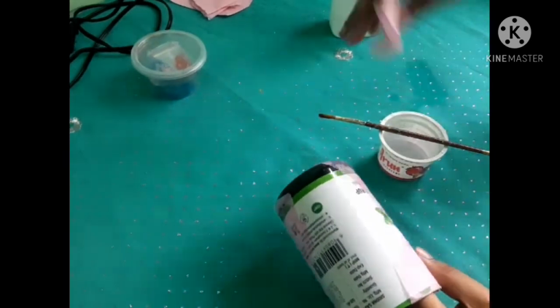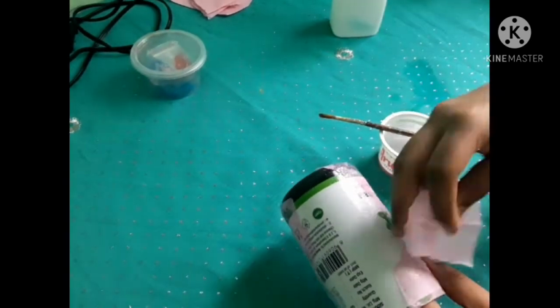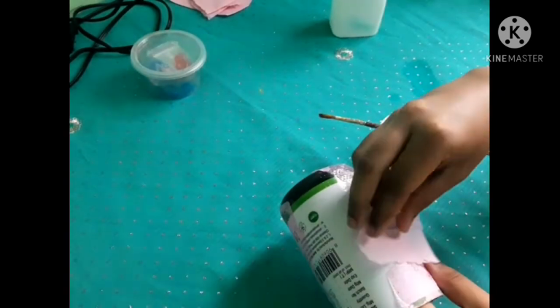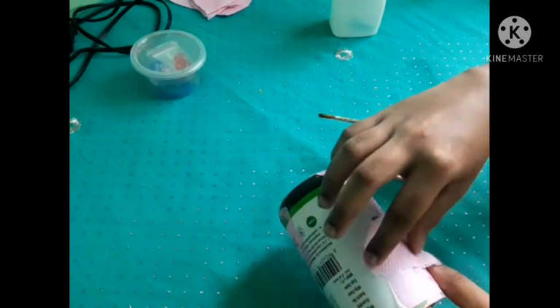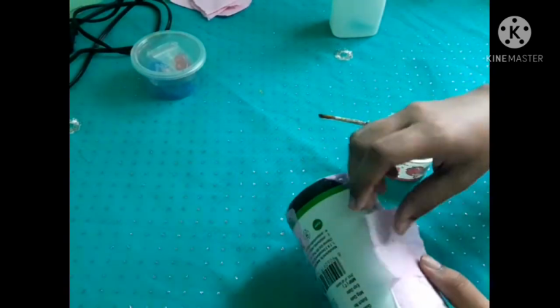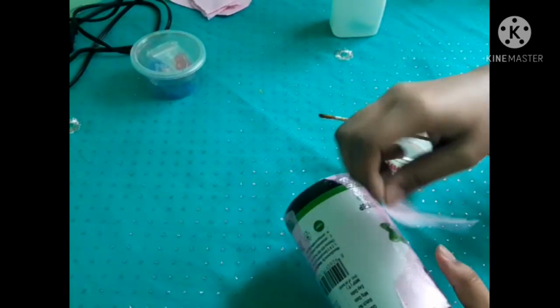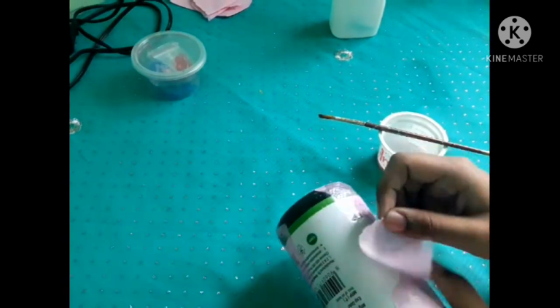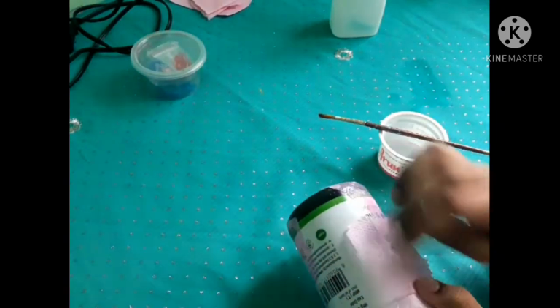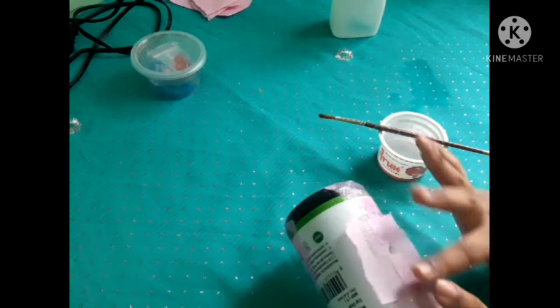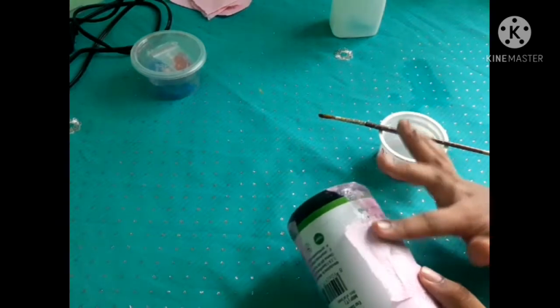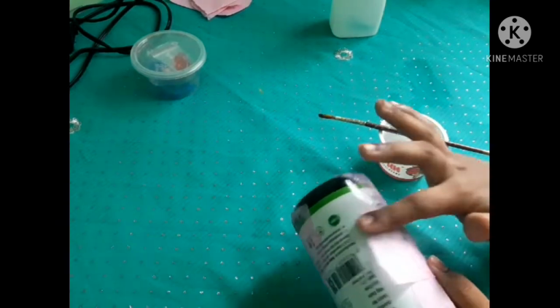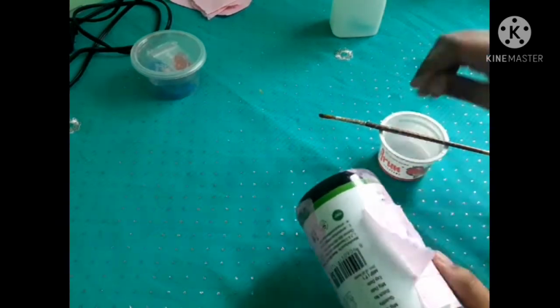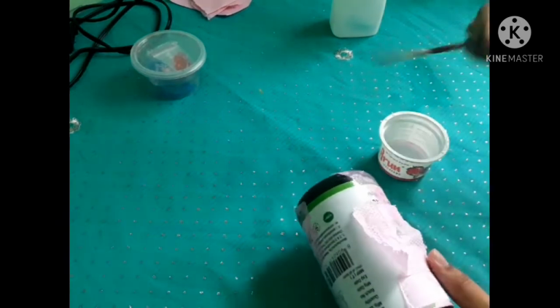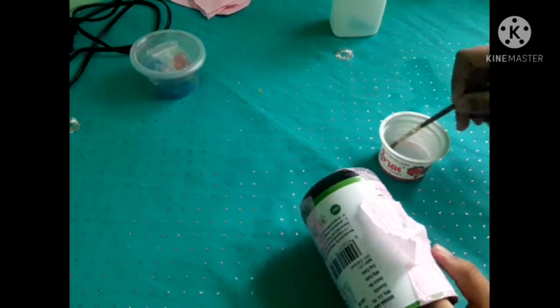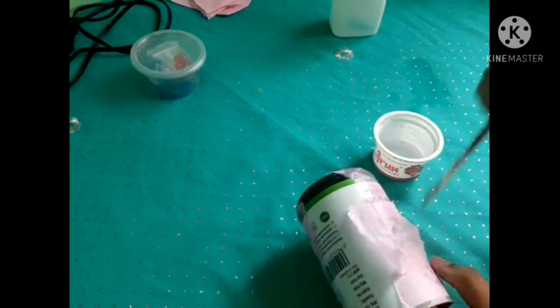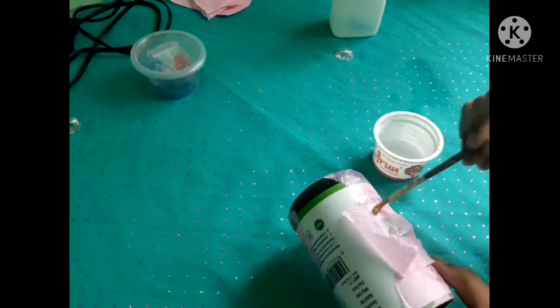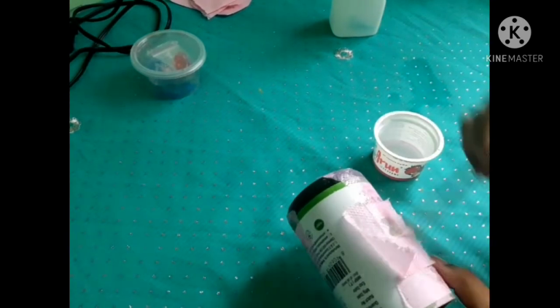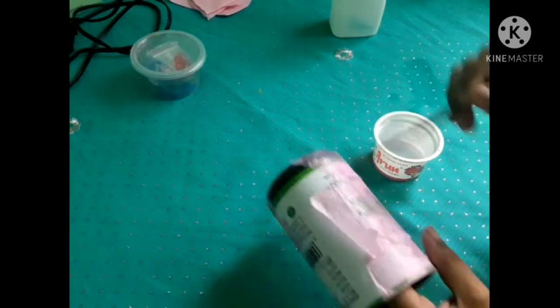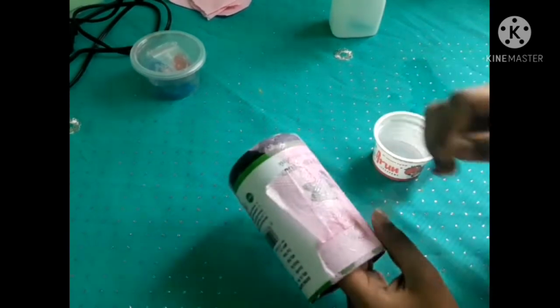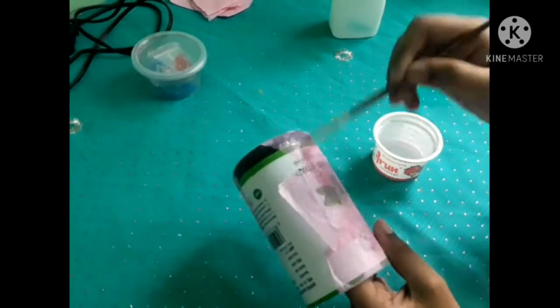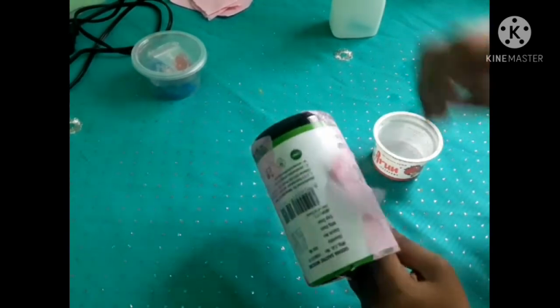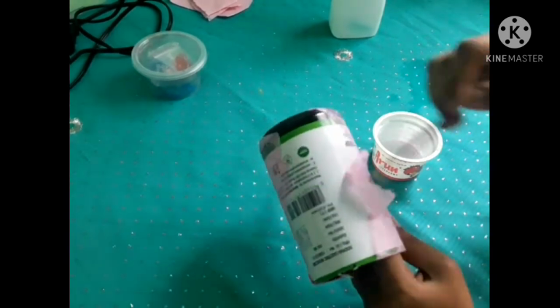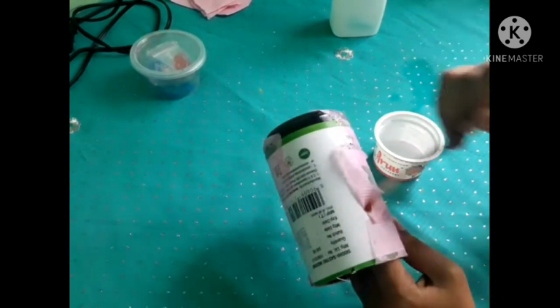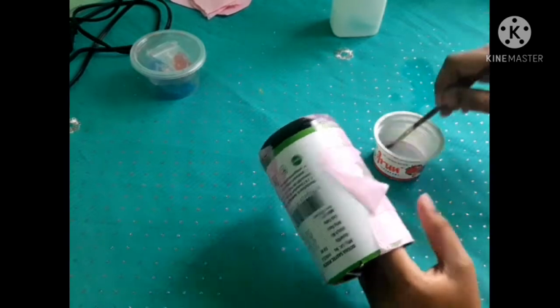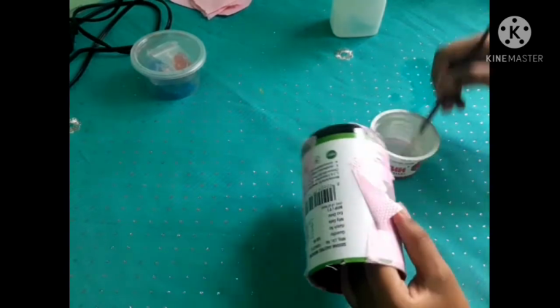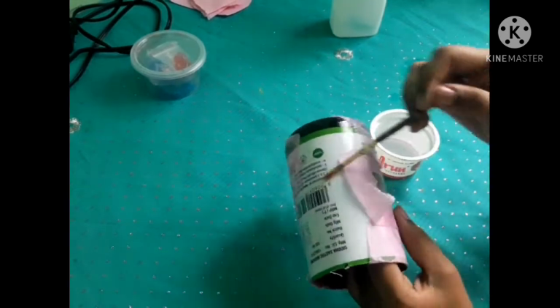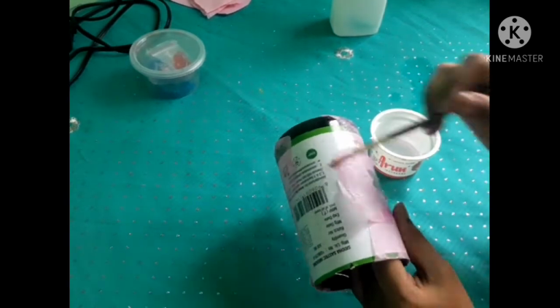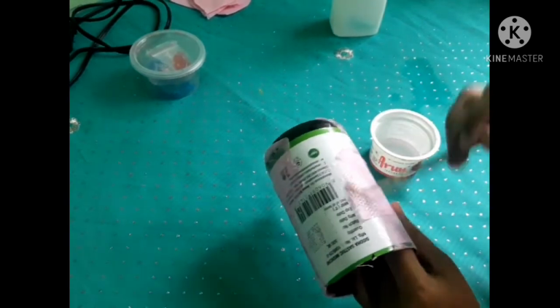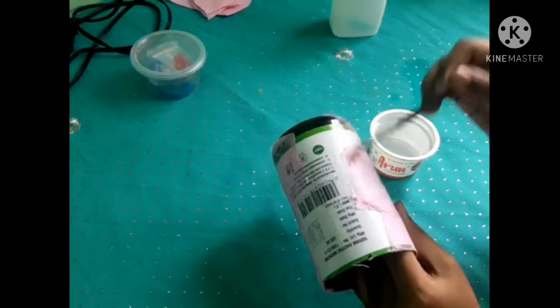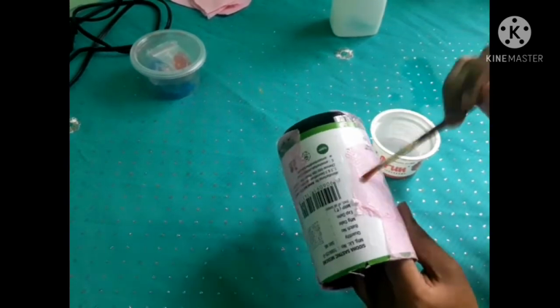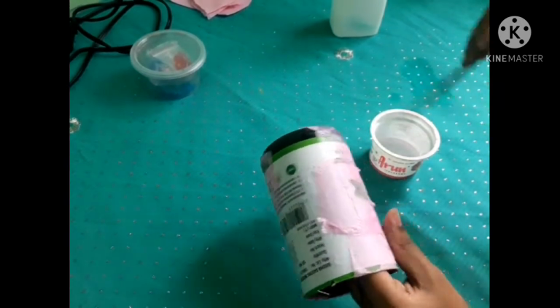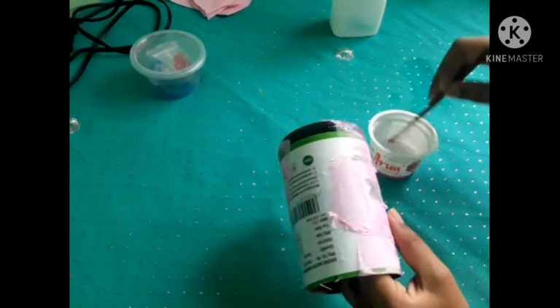I used to use the color on my brush. If you have a newspaper, you can put a newspaper on the camera.